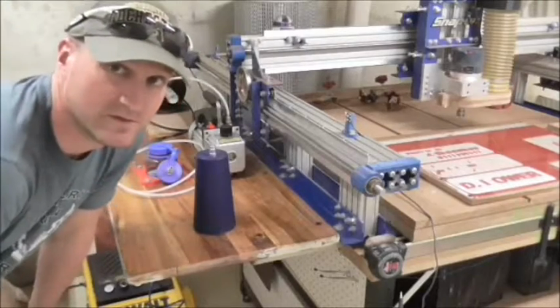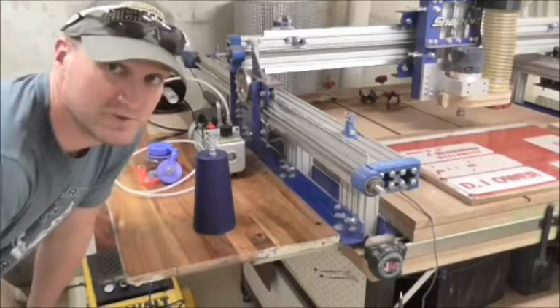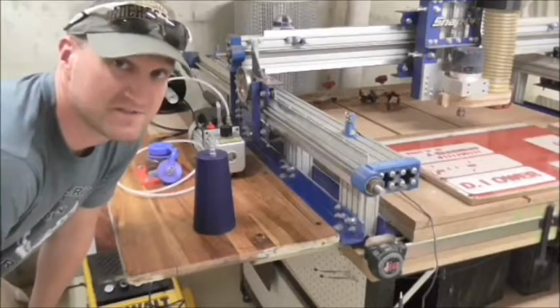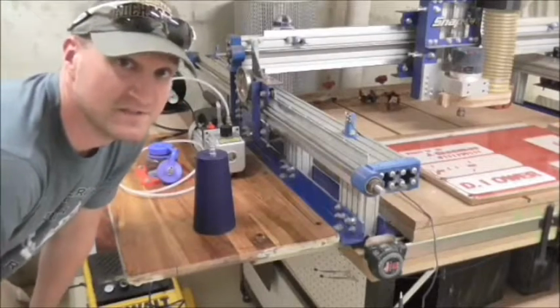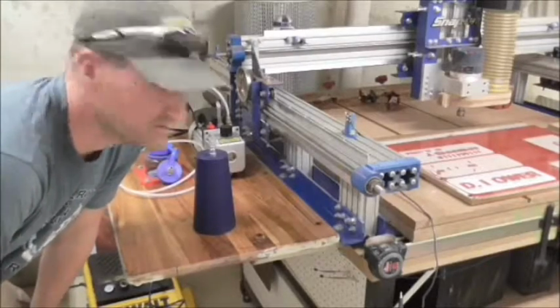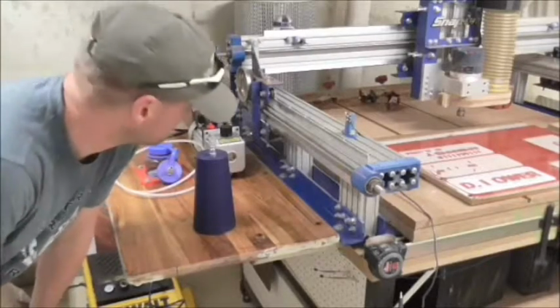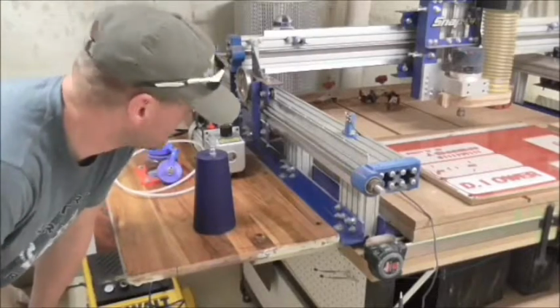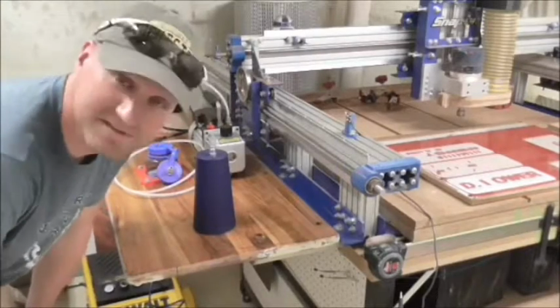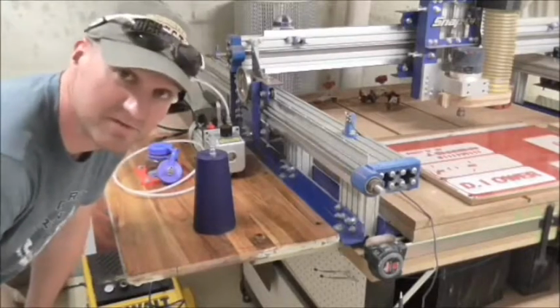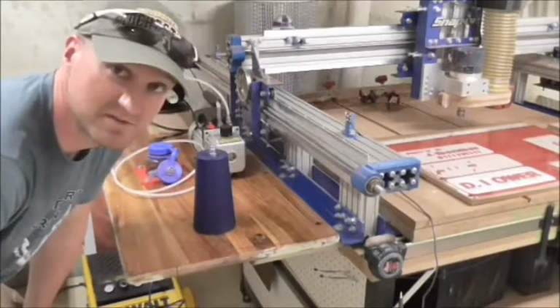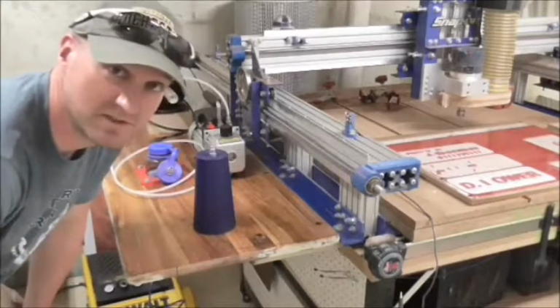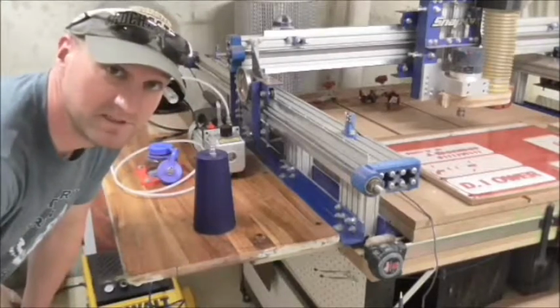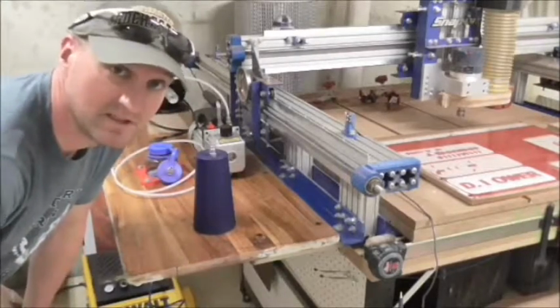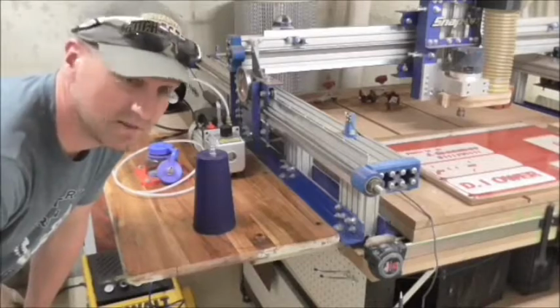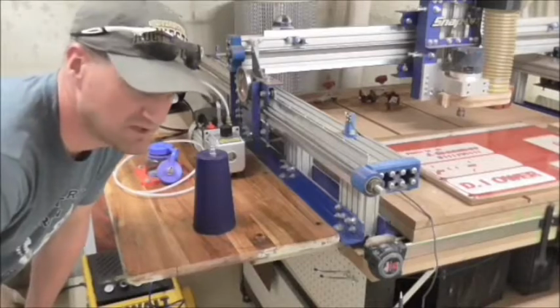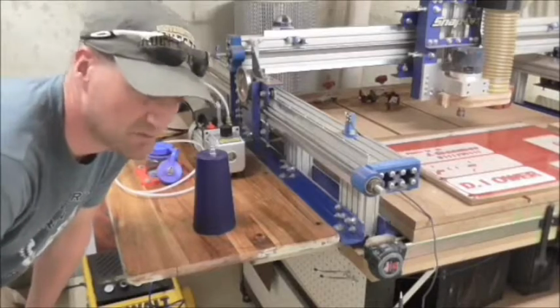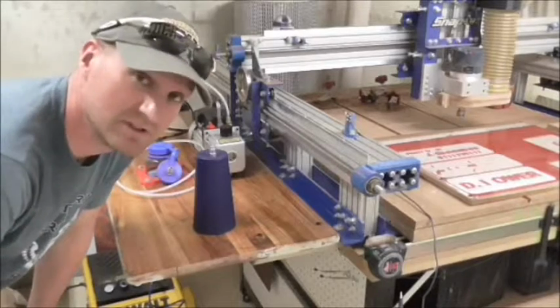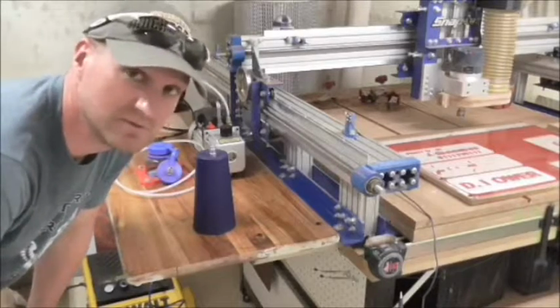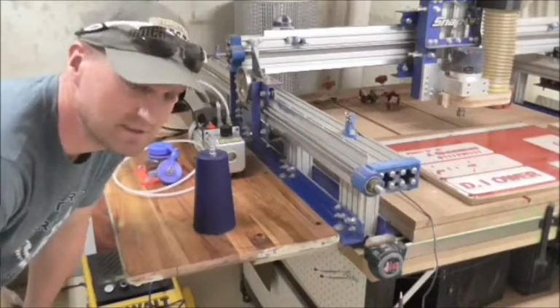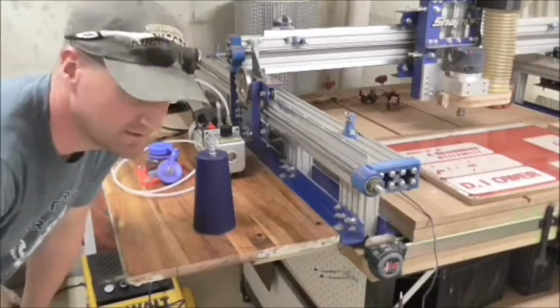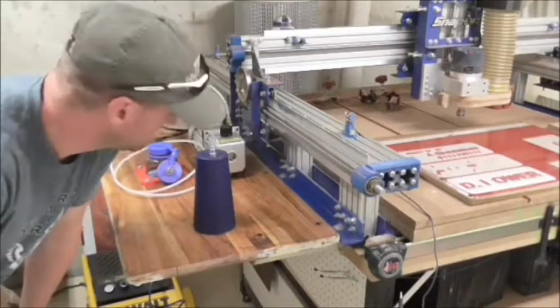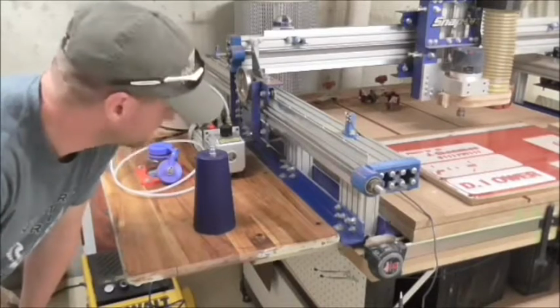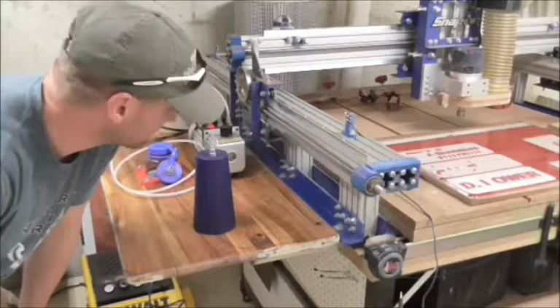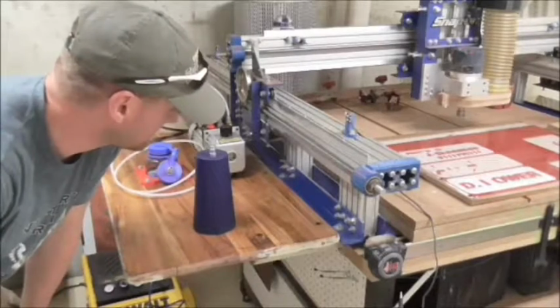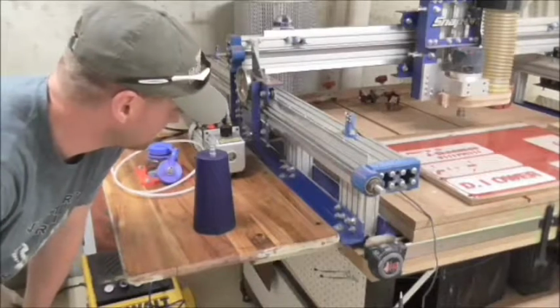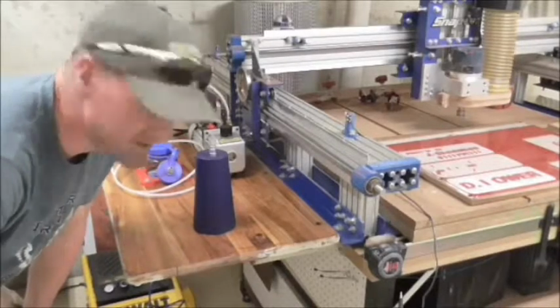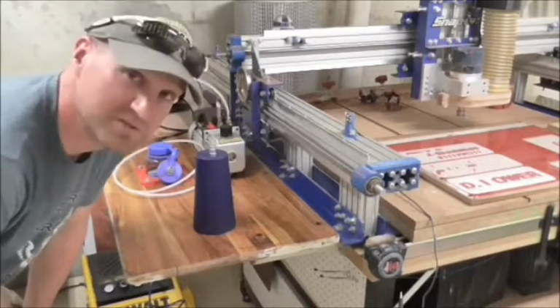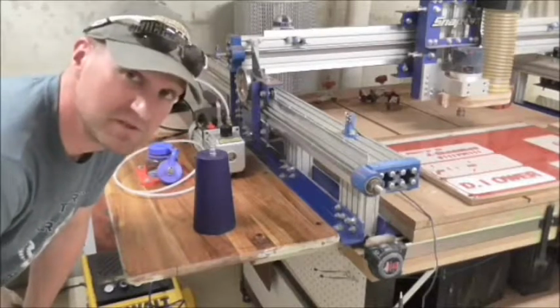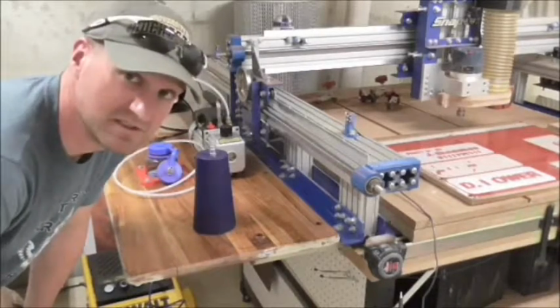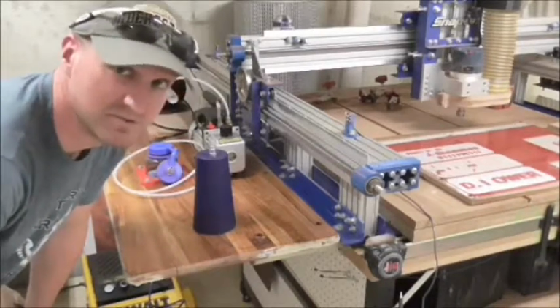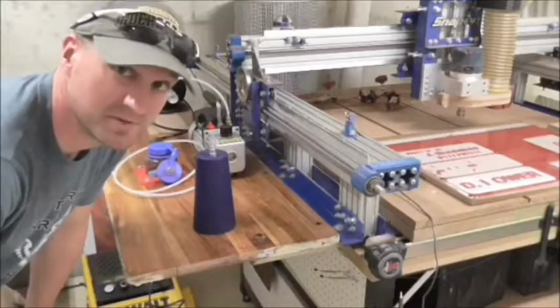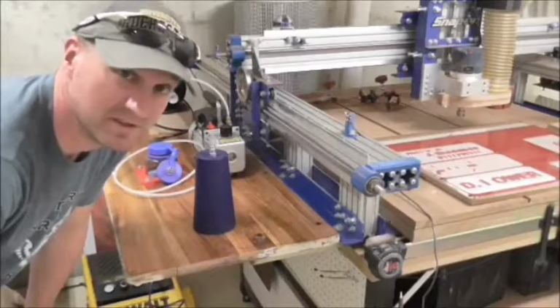The purpose of this video is to give some of my friends at work an update on a project we're all collectively working on together. The next step in my portion of the project is to whip up a quick and dirty vacuum chamber.